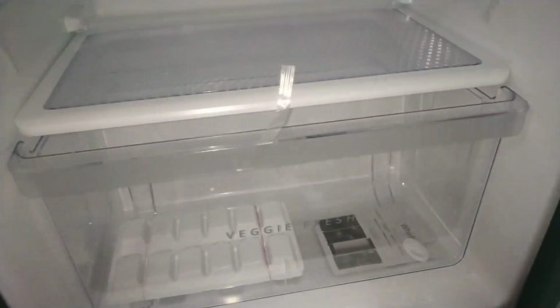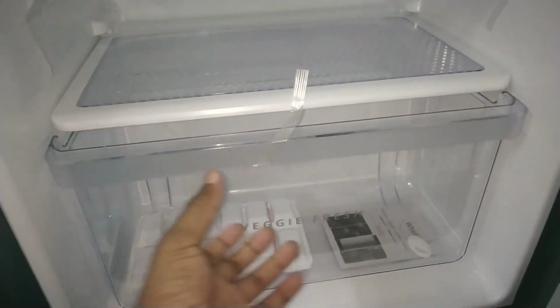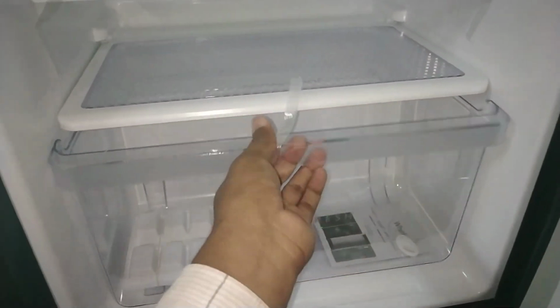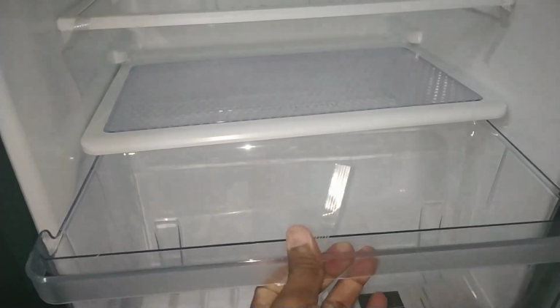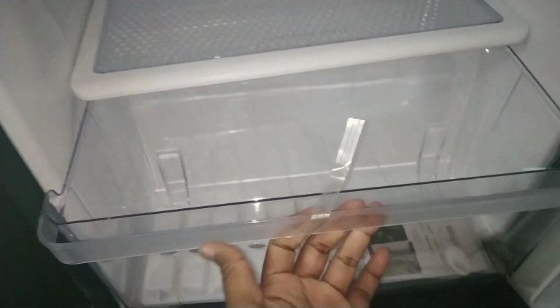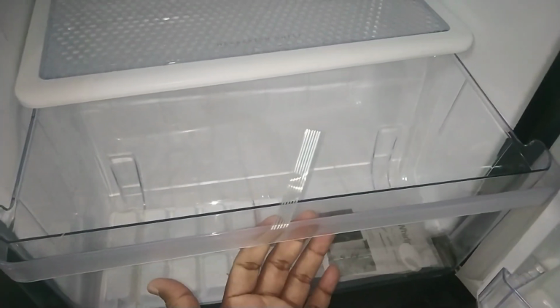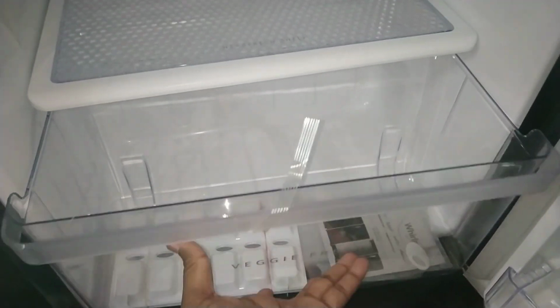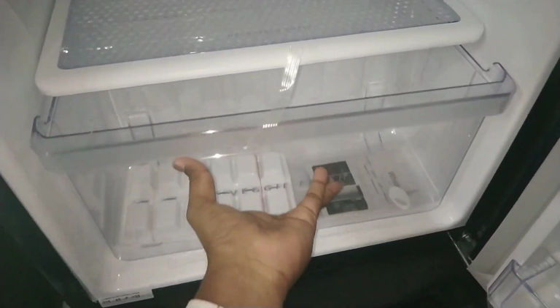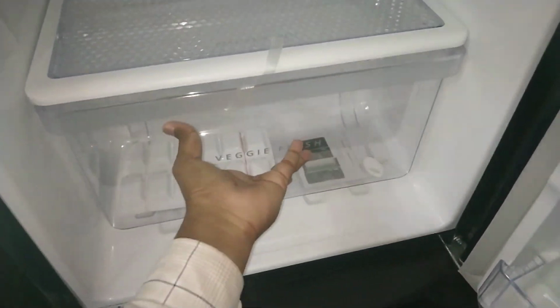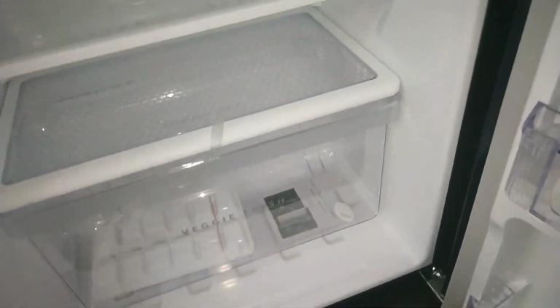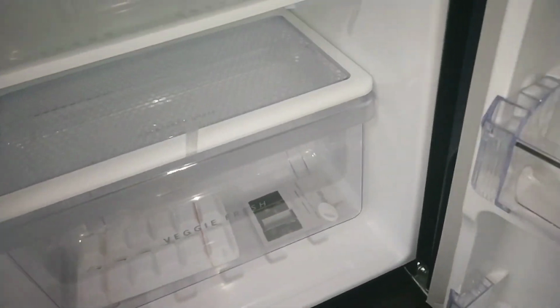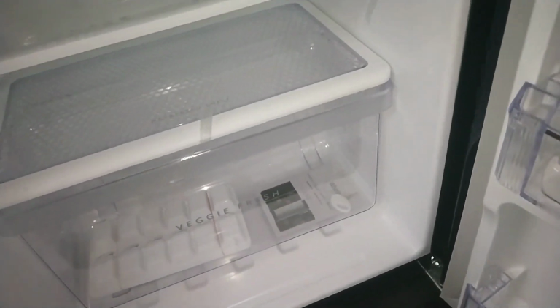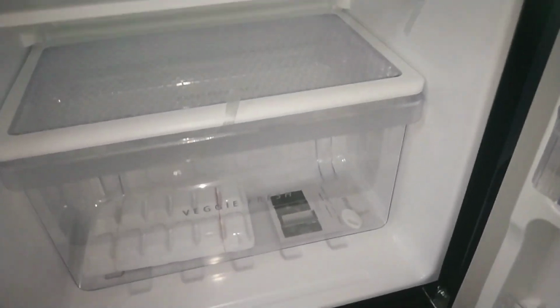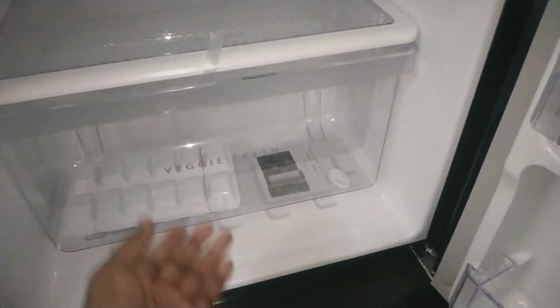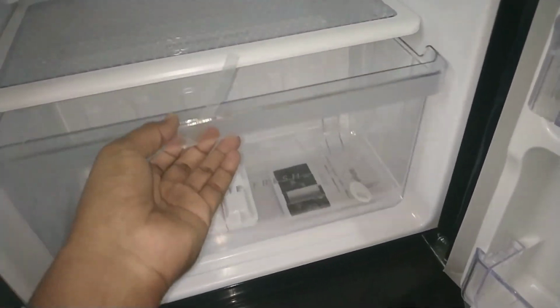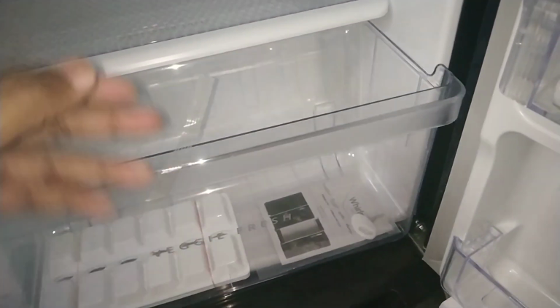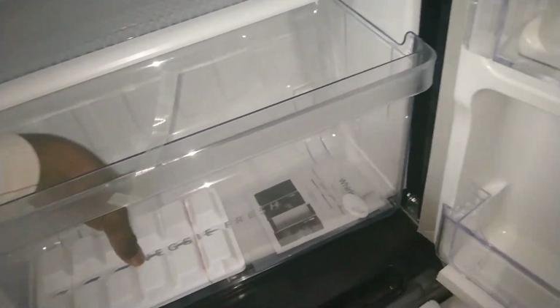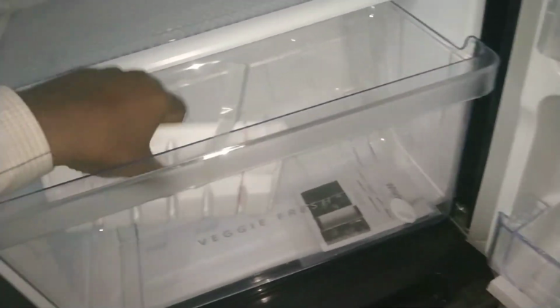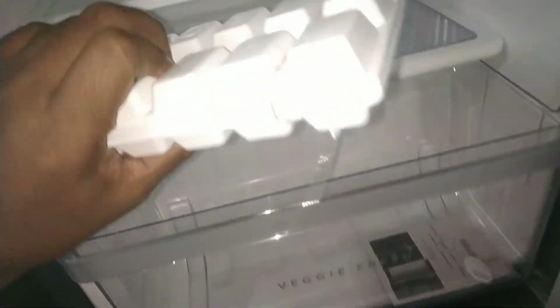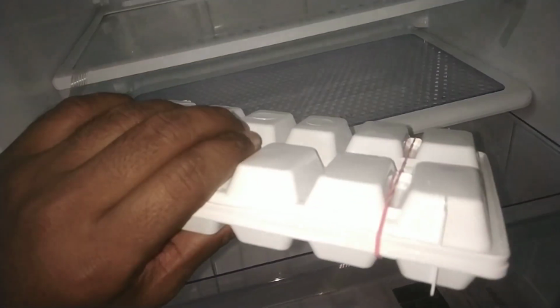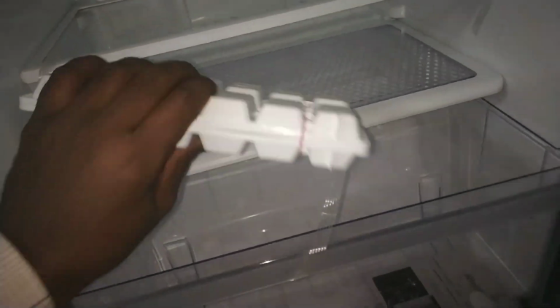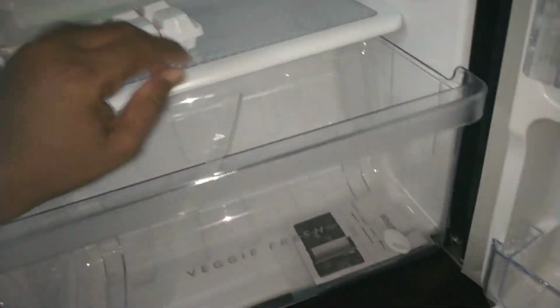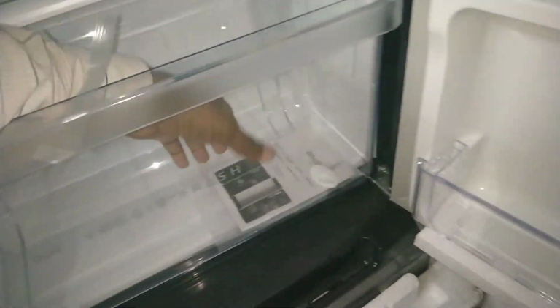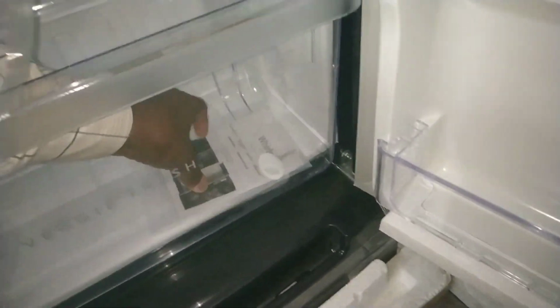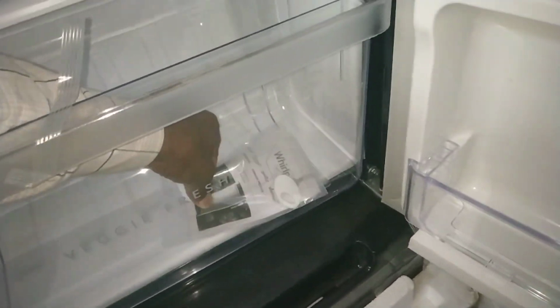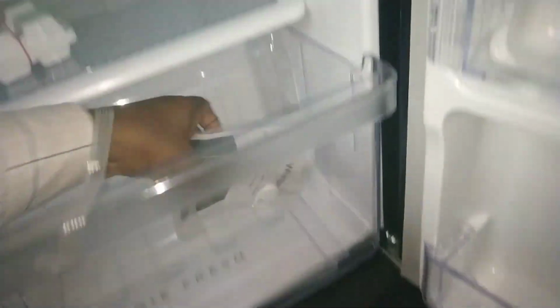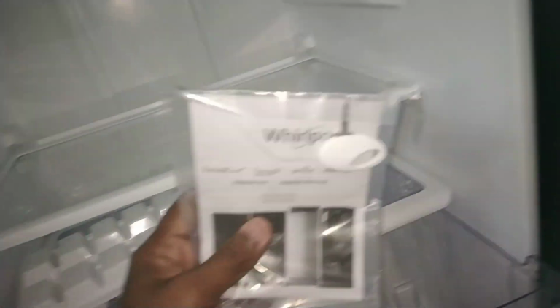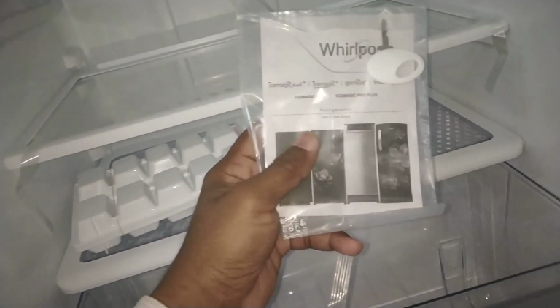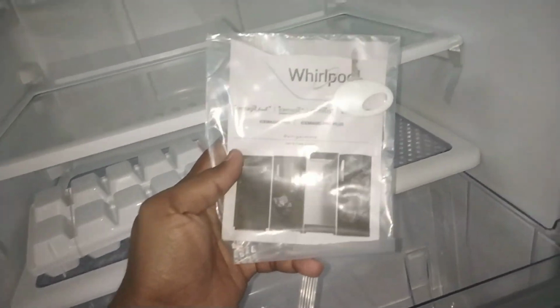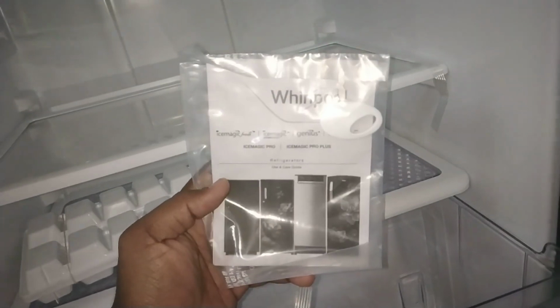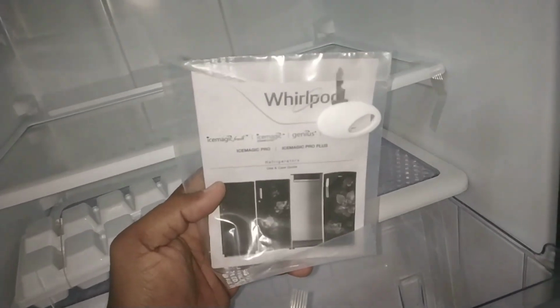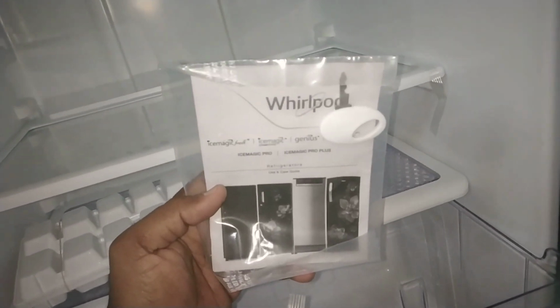A vegetable deck is included, along with an air cube. The package also contains a warranty card and key.